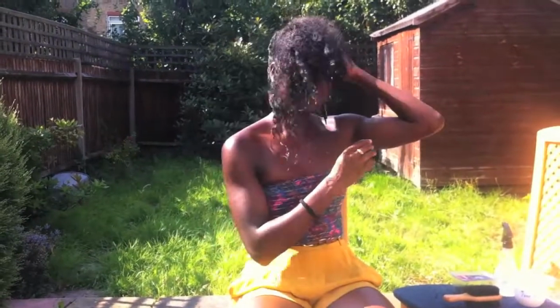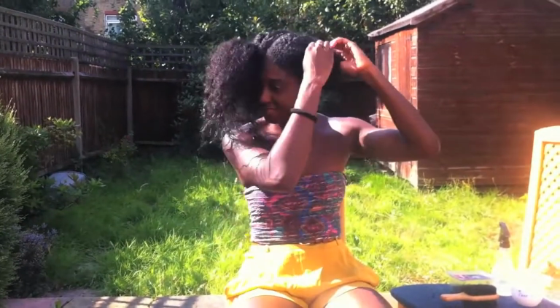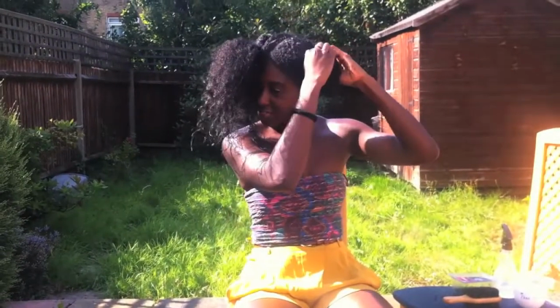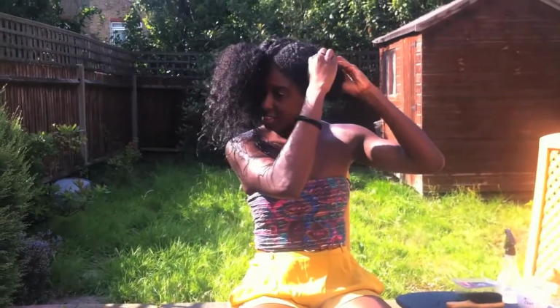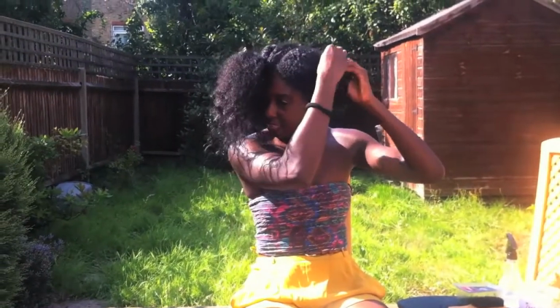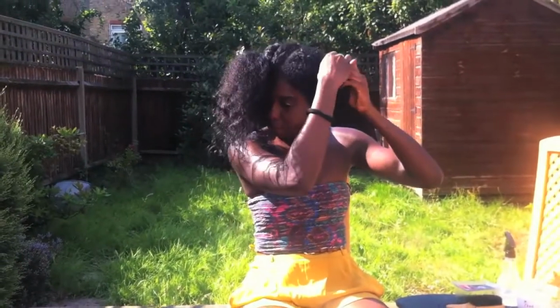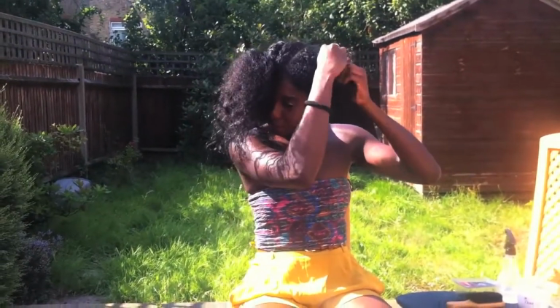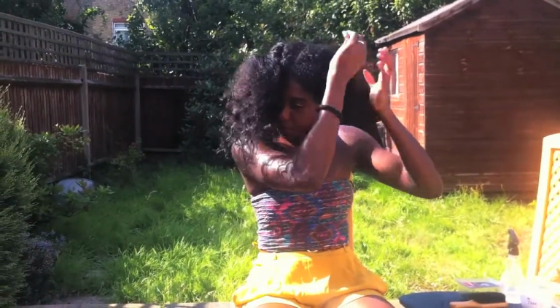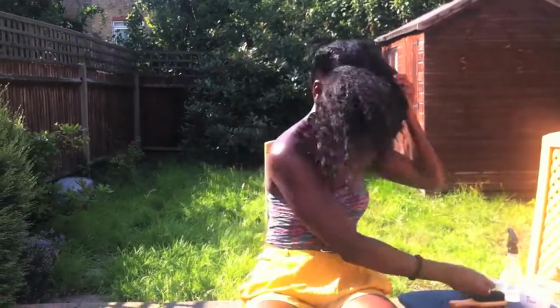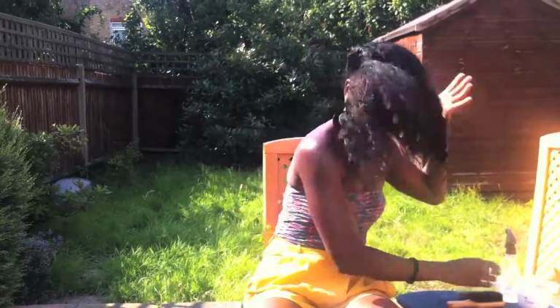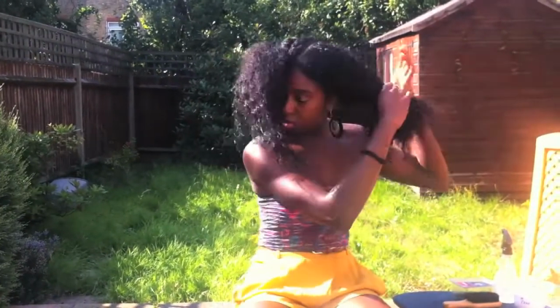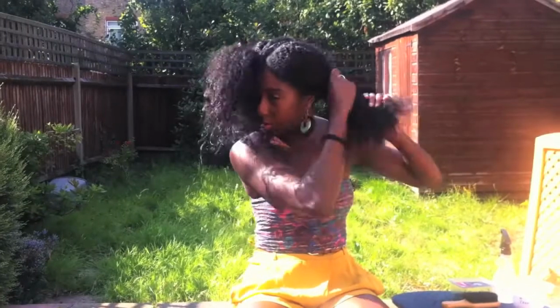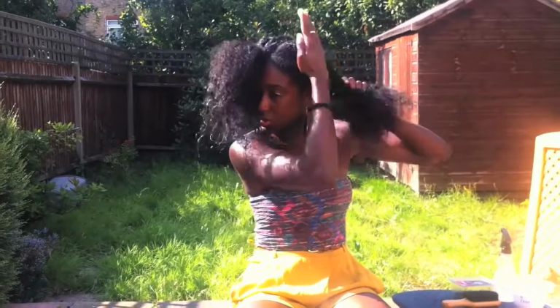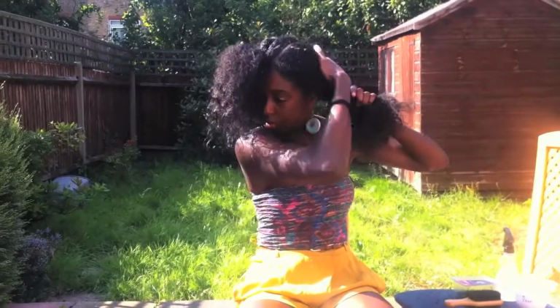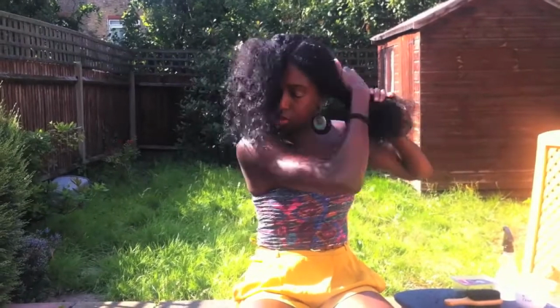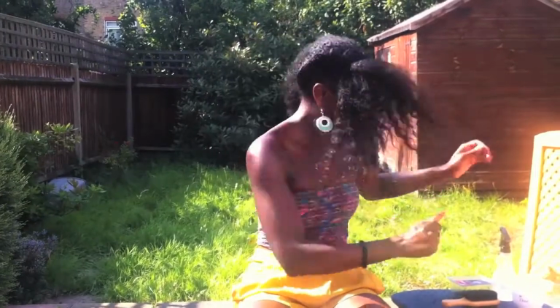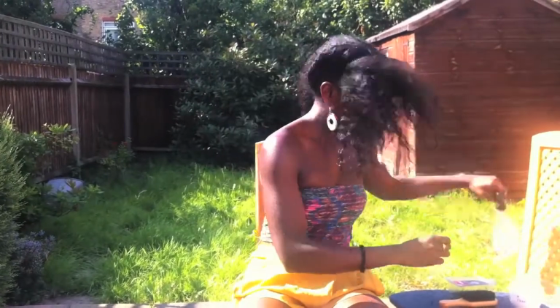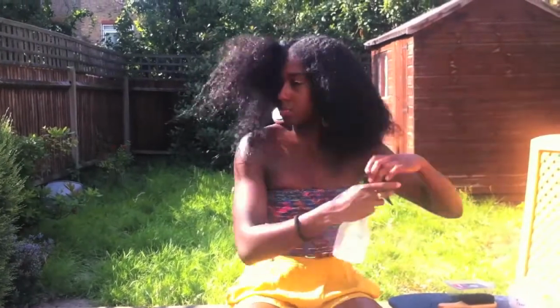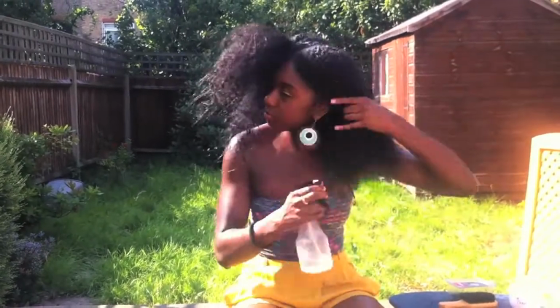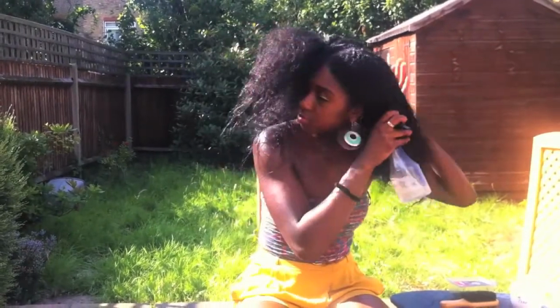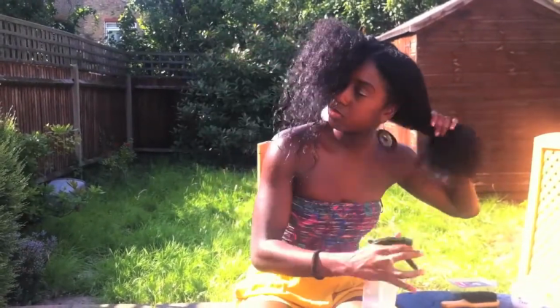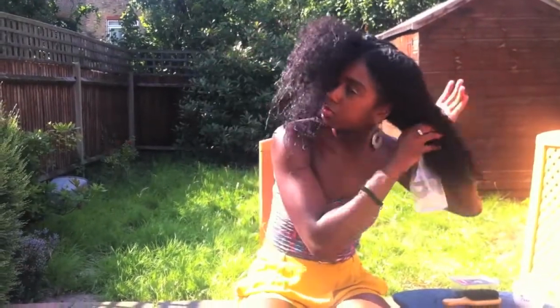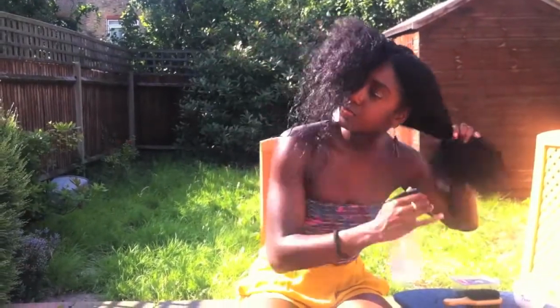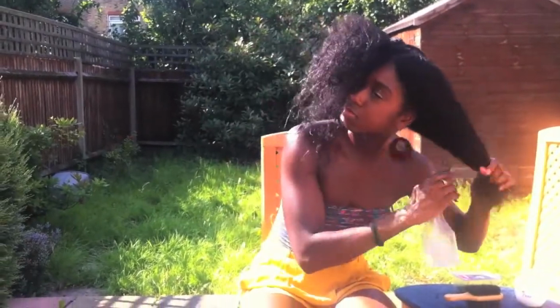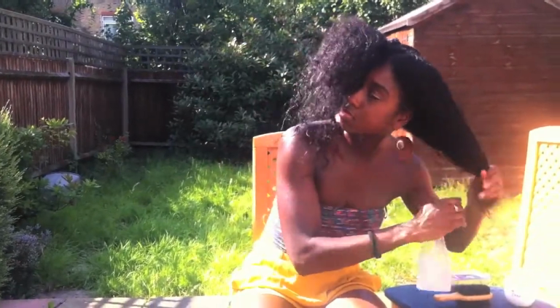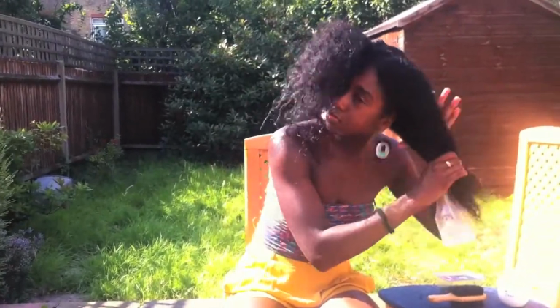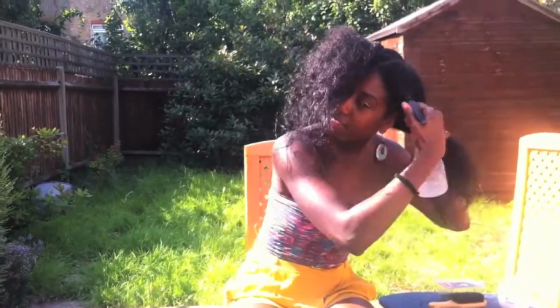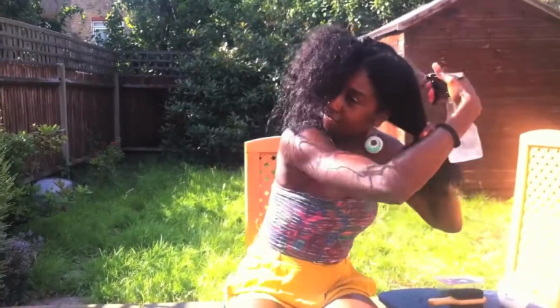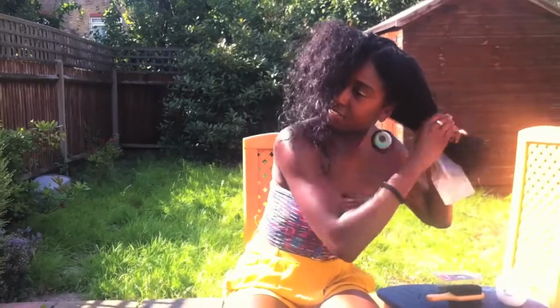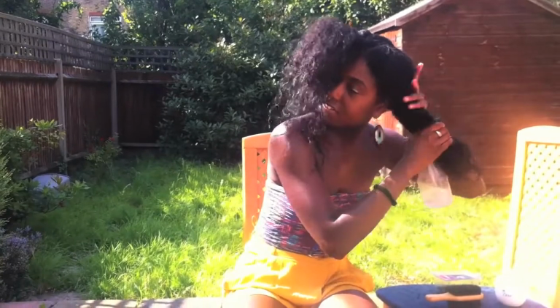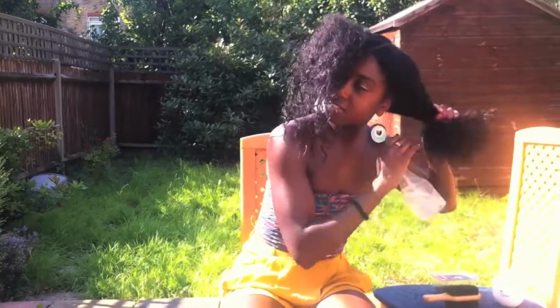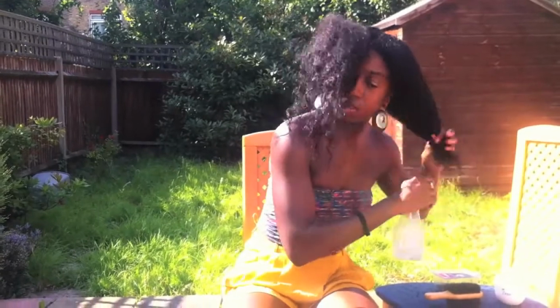Continue twisting up to the crown — brilliant! And there you have one side done already. If you're brave enough you can leave it like that, but as you can see I look a bit like a scarecrow. So now we want to deal with the other side.